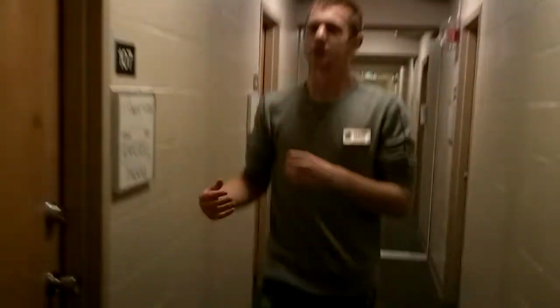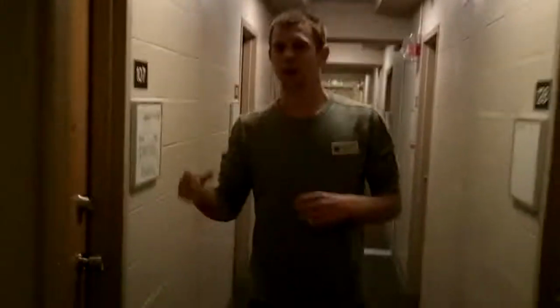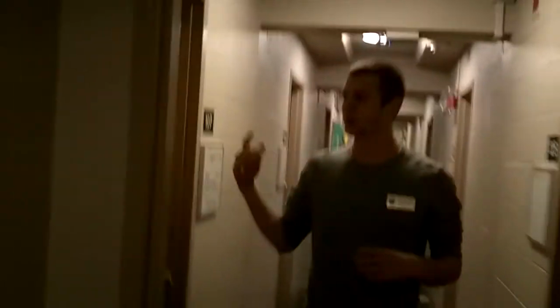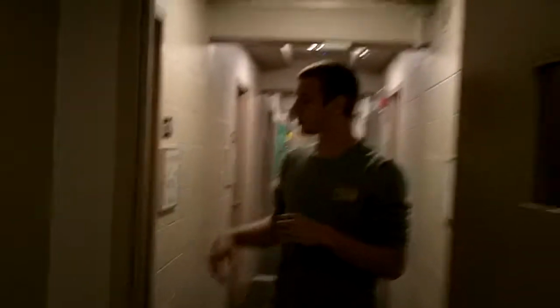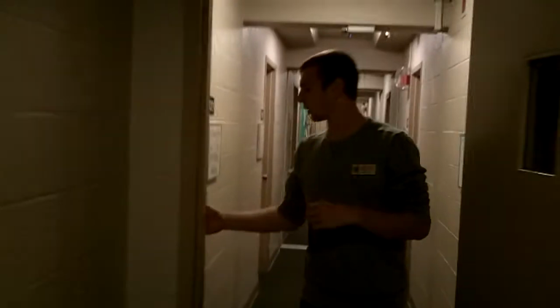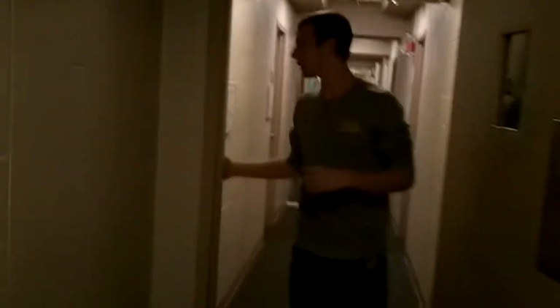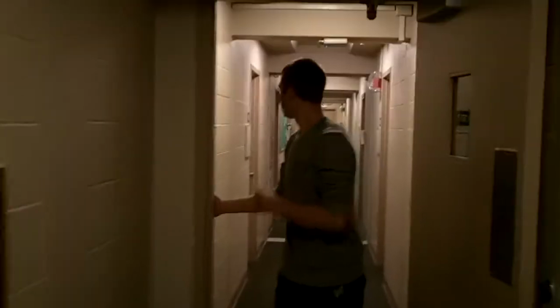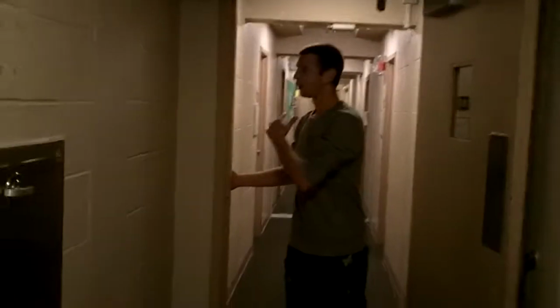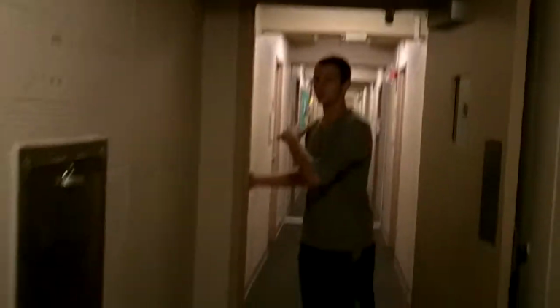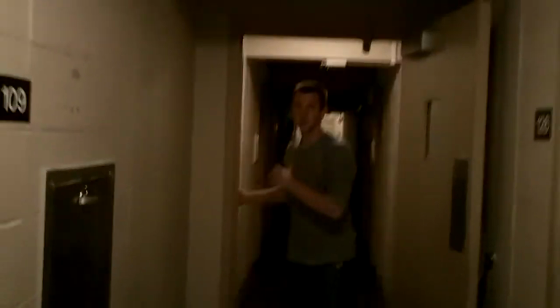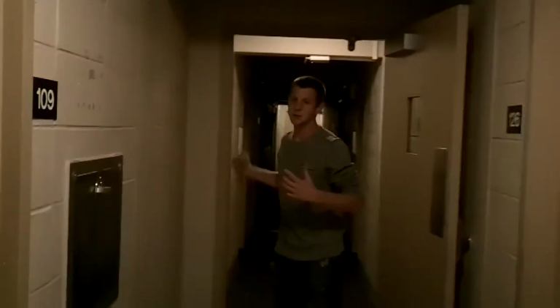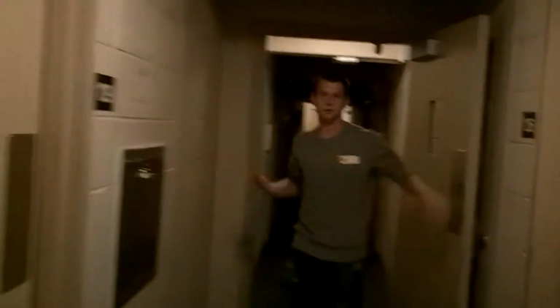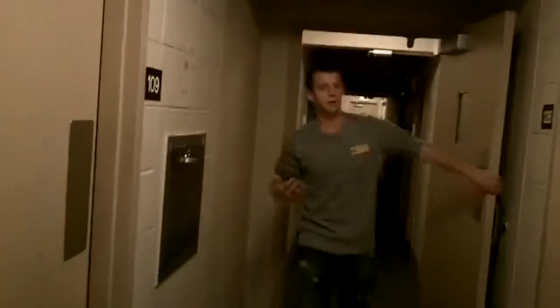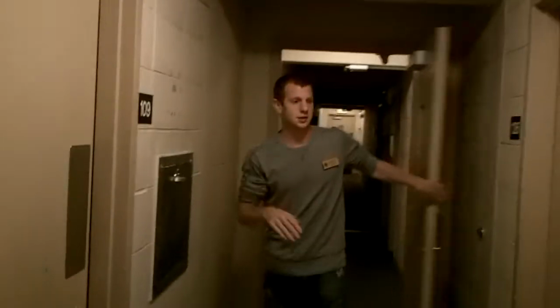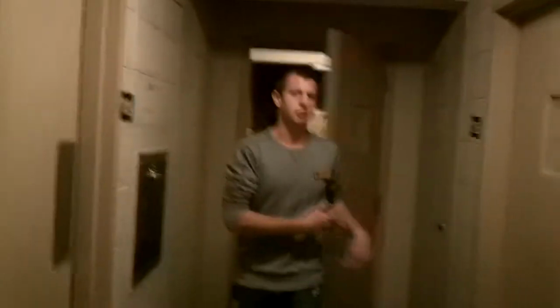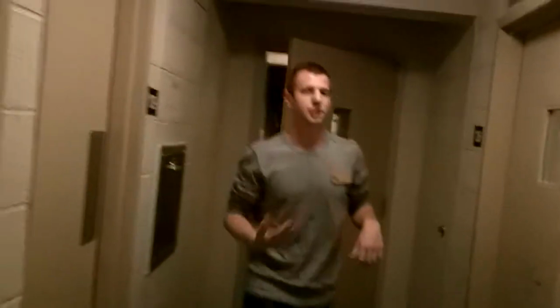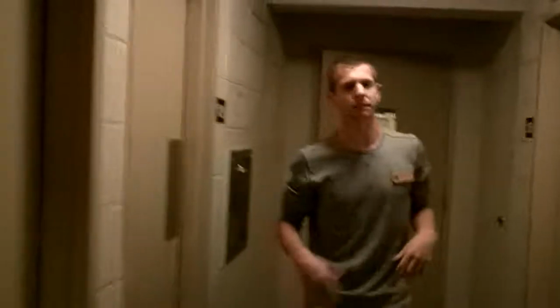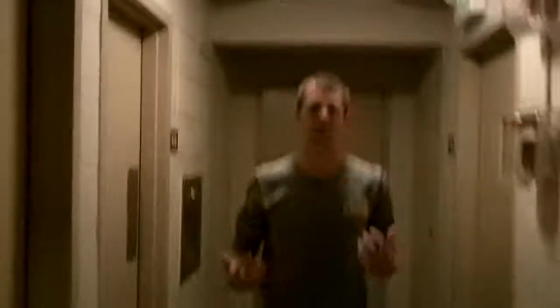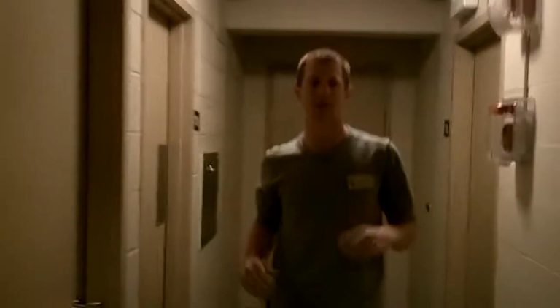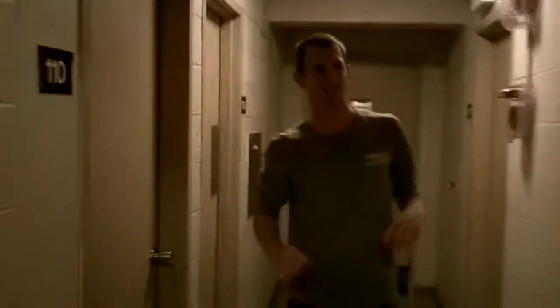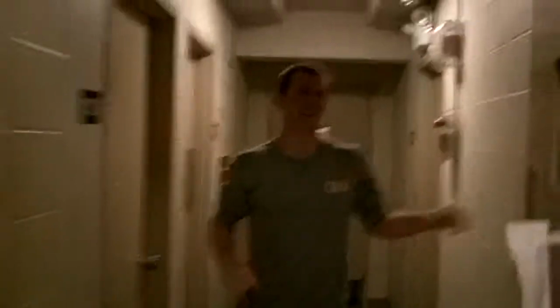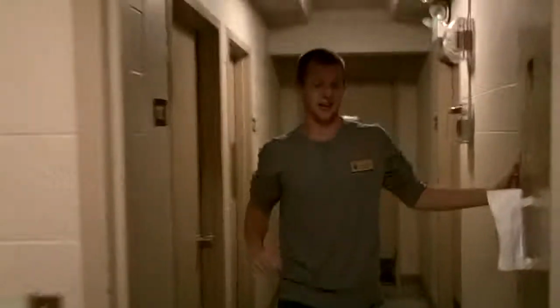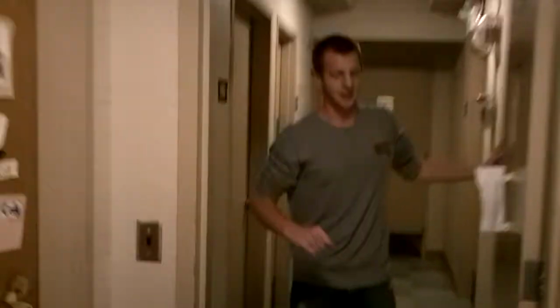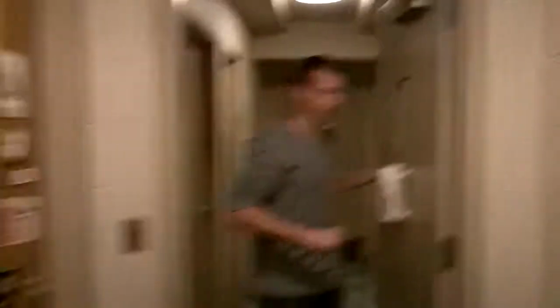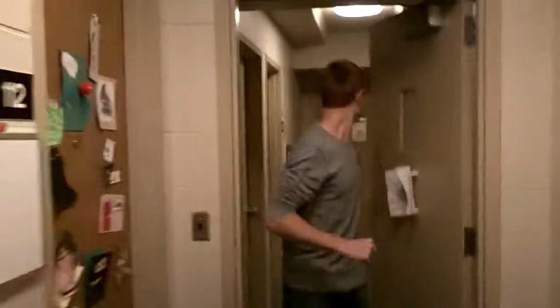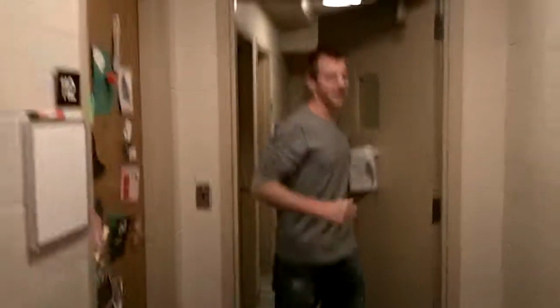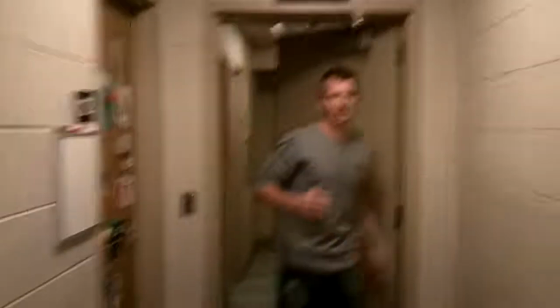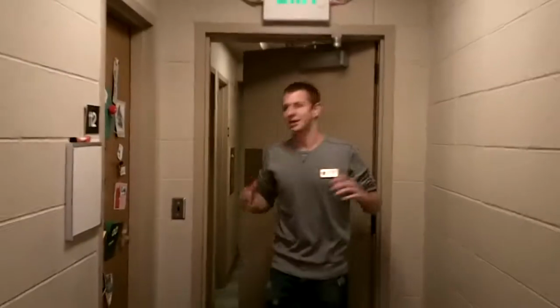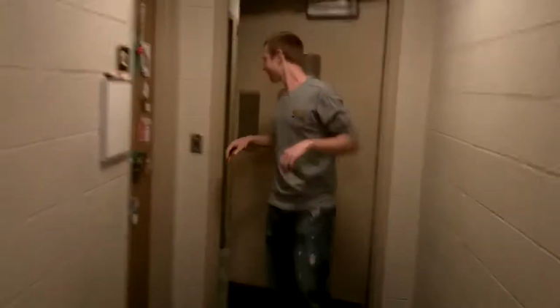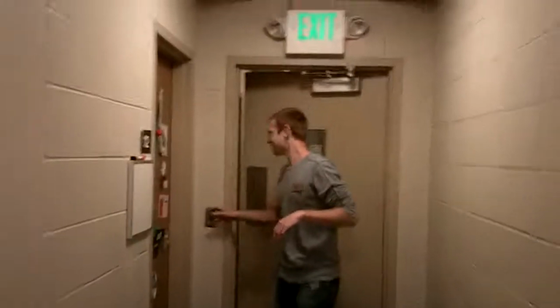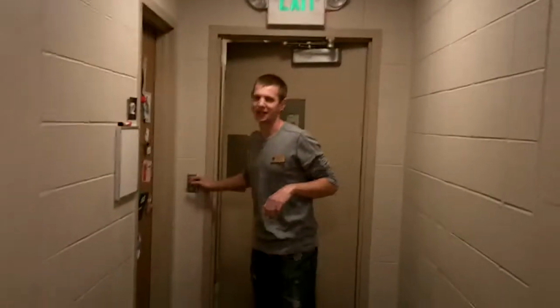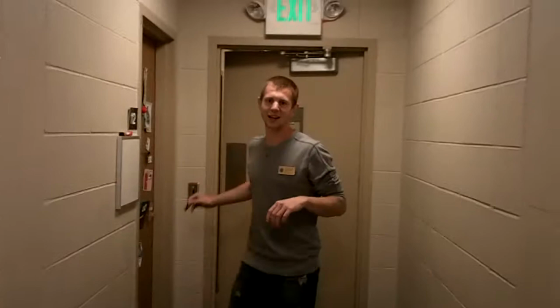When you finish going through a wing, make sure you turn off the lights and shut the doors. That way we're saving energy, and it kind of tucks the wing in at night.